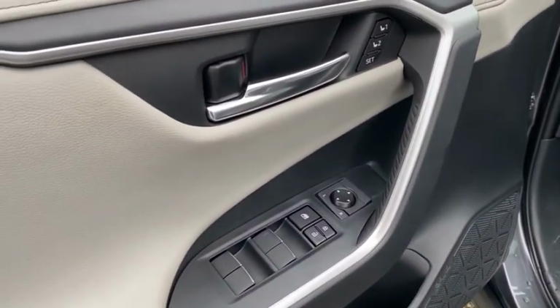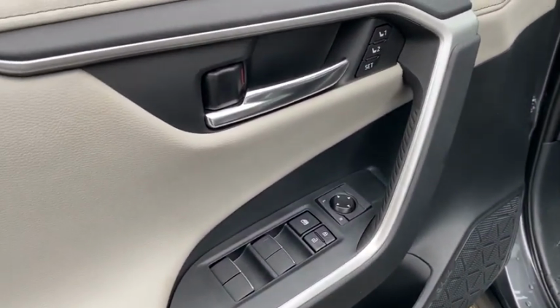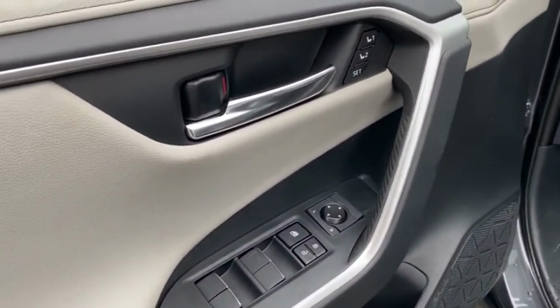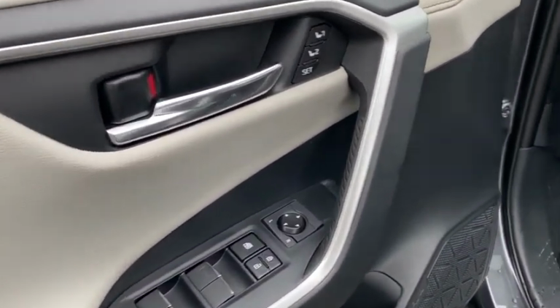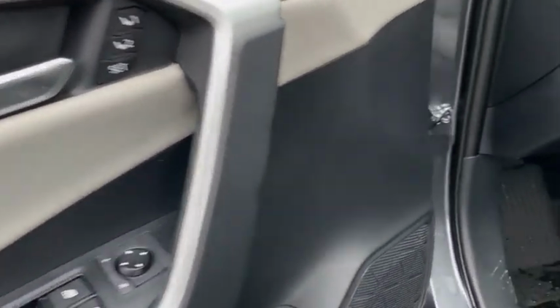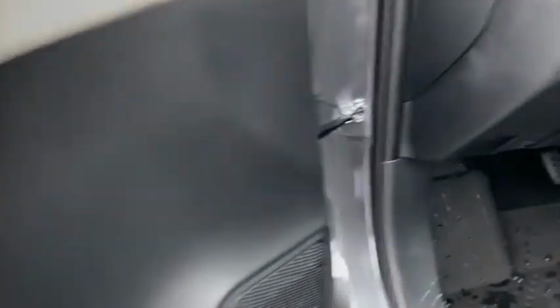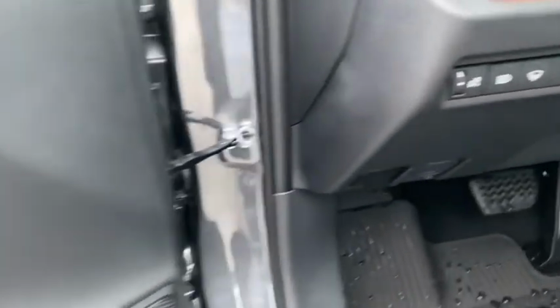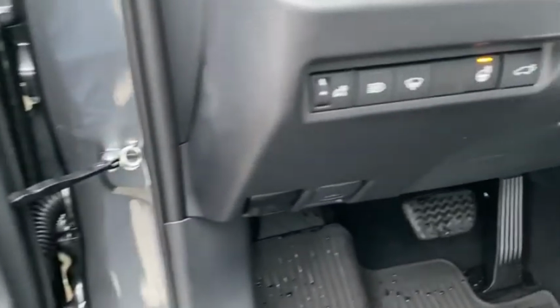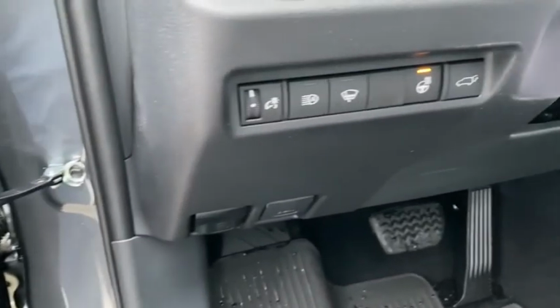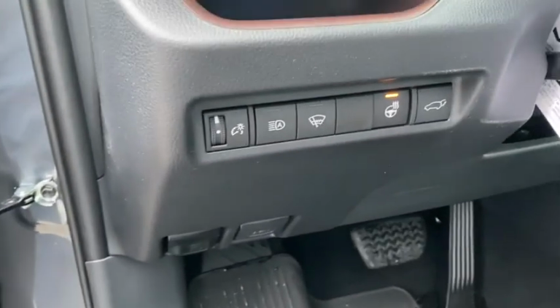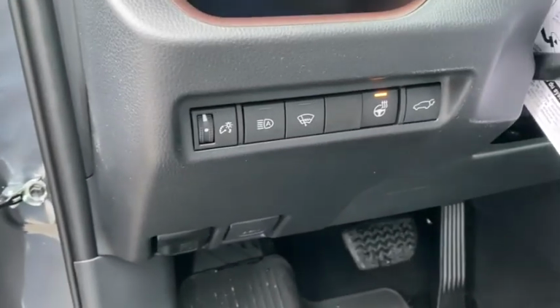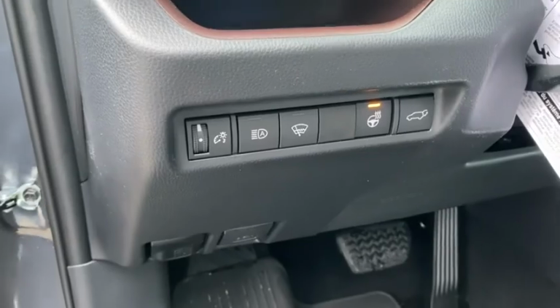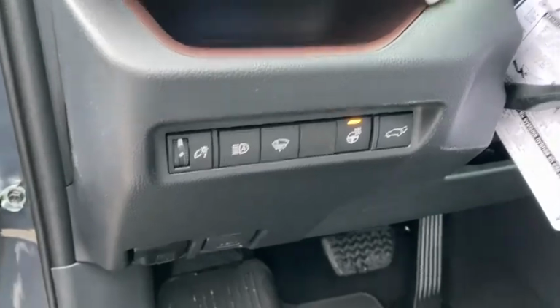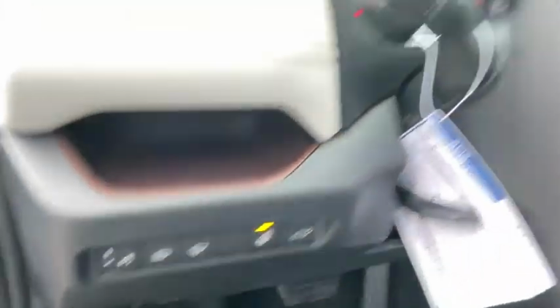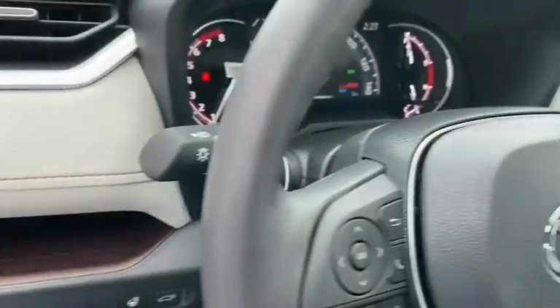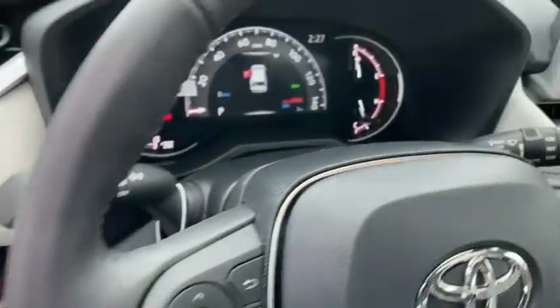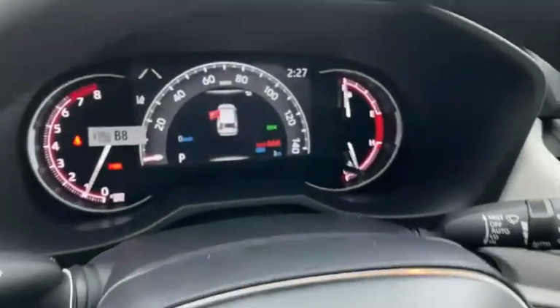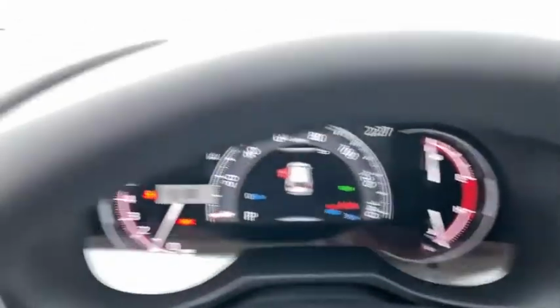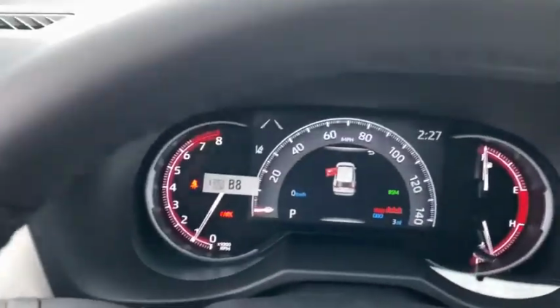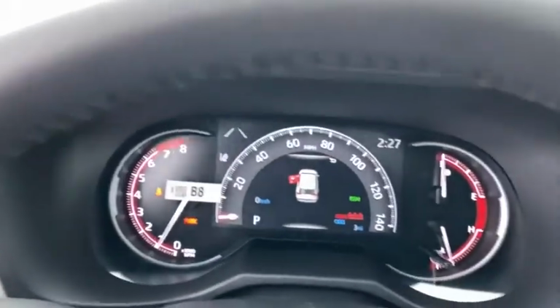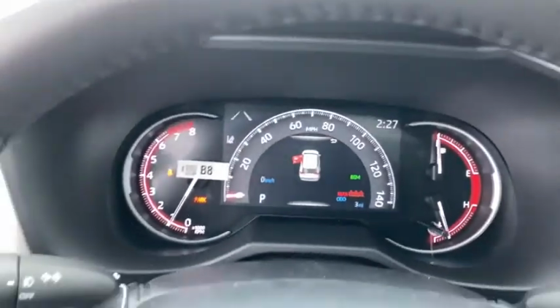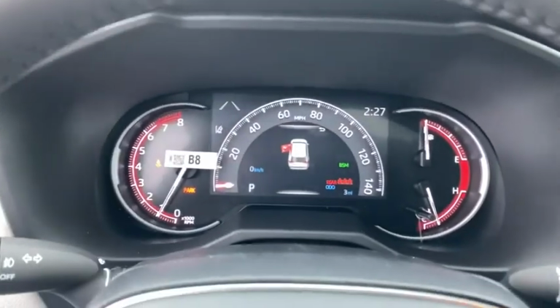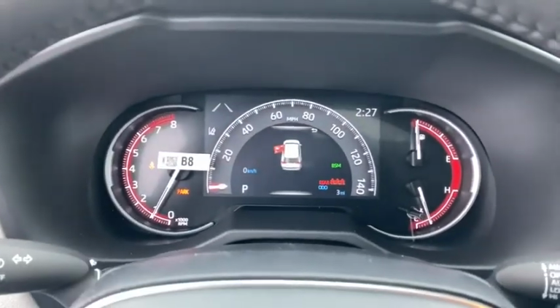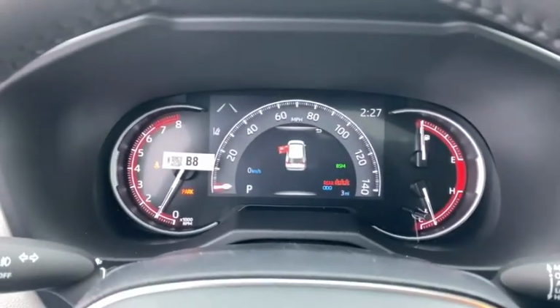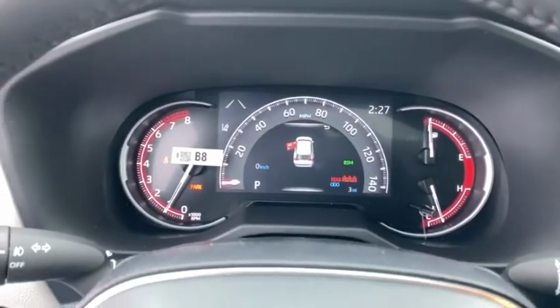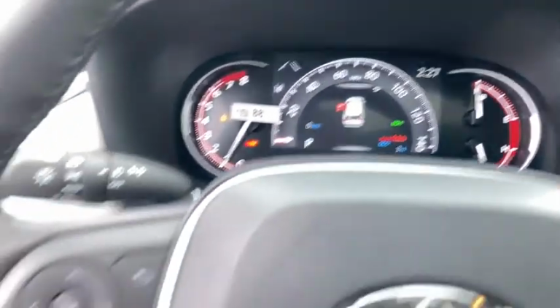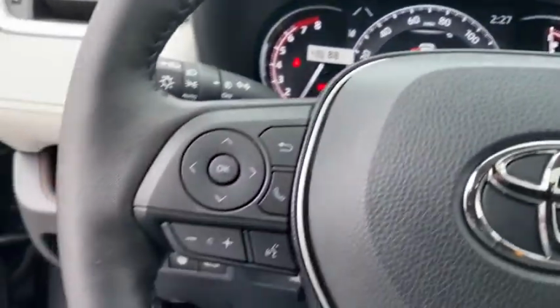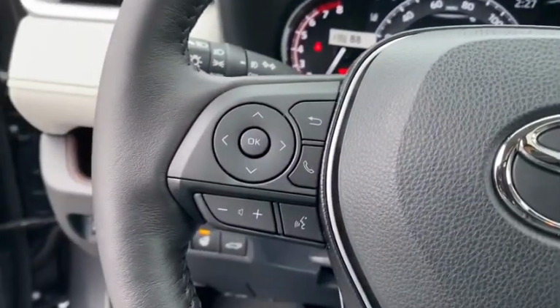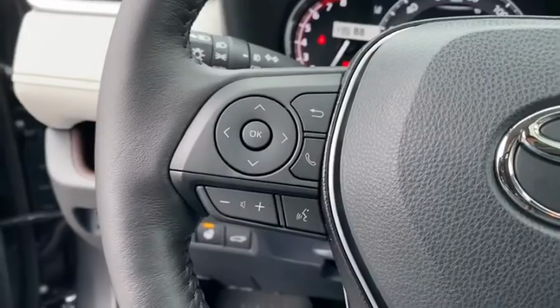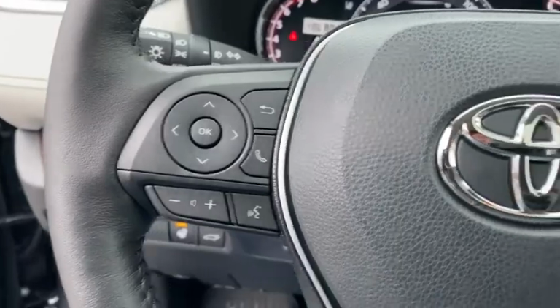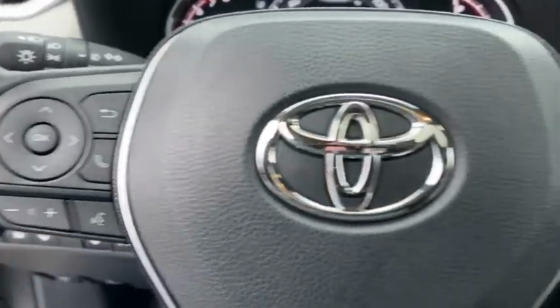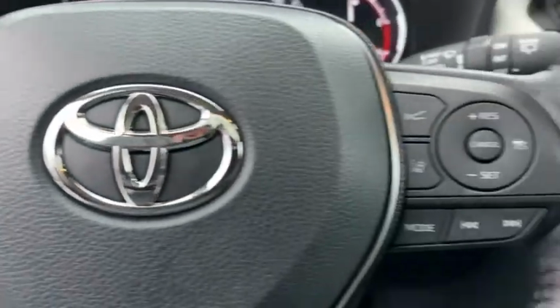Leather-wrapped steering wheel, trip computer, fog lights, outside temperature gauge, cargo net, engine immobilizer, tinted glass, four-piece floor mat set.